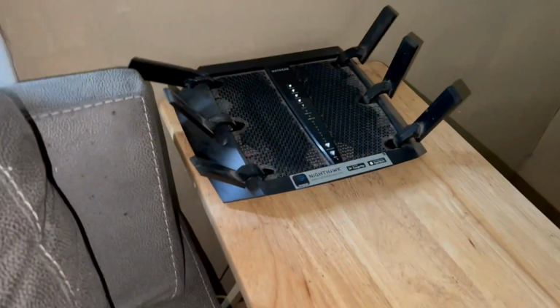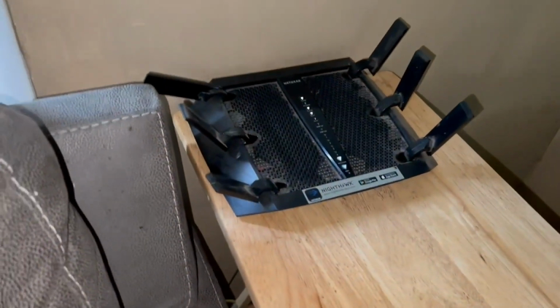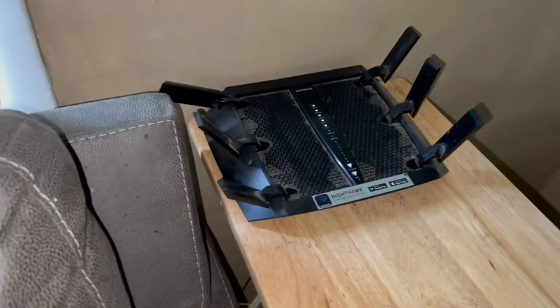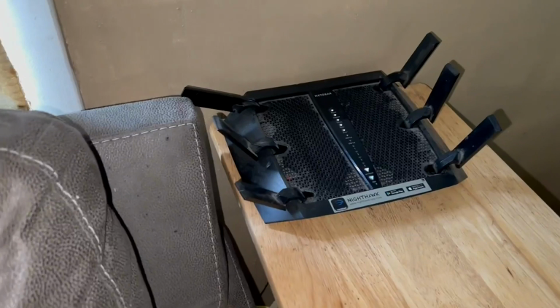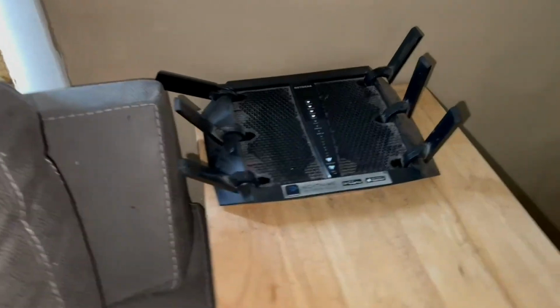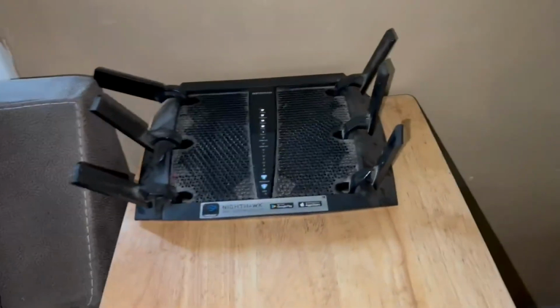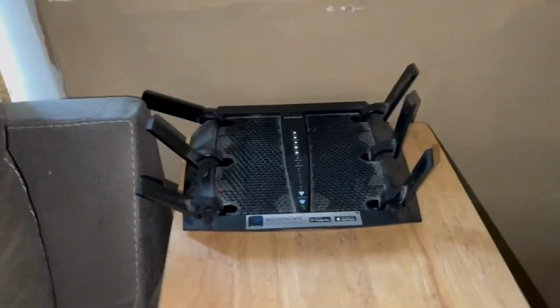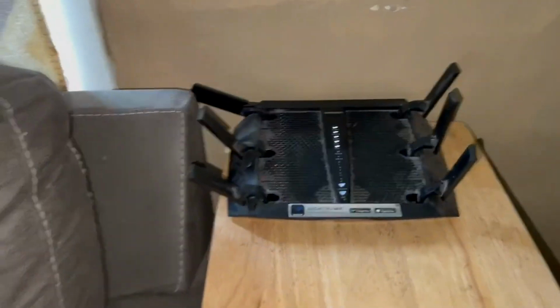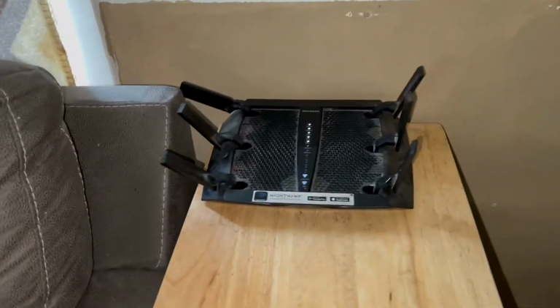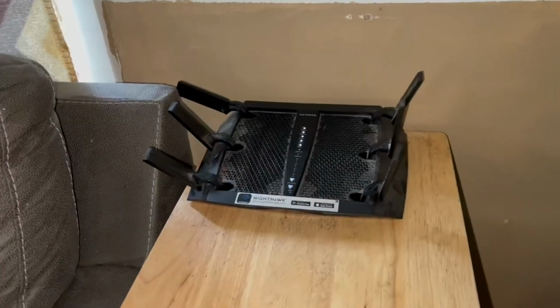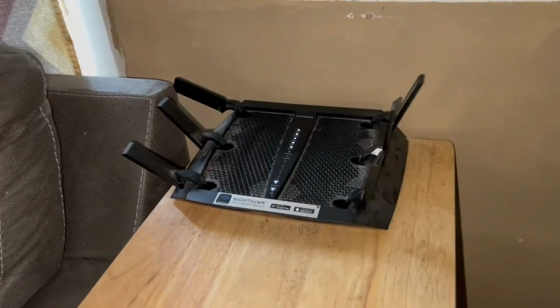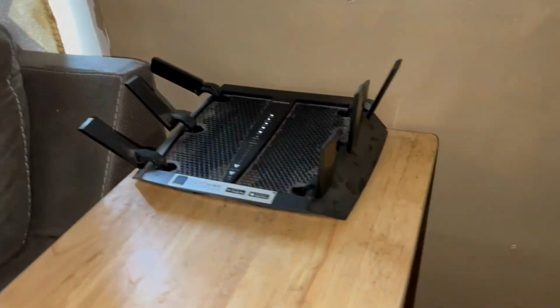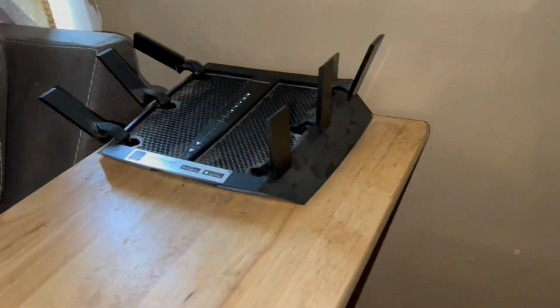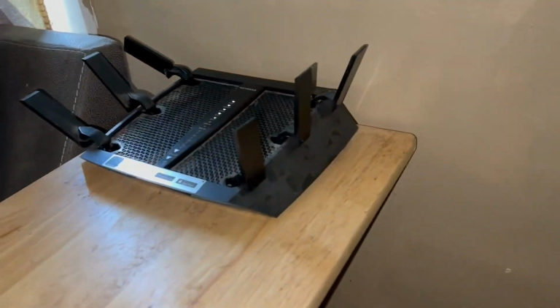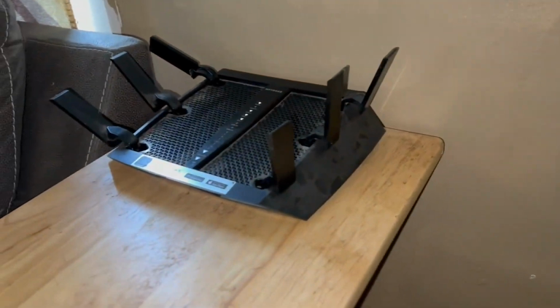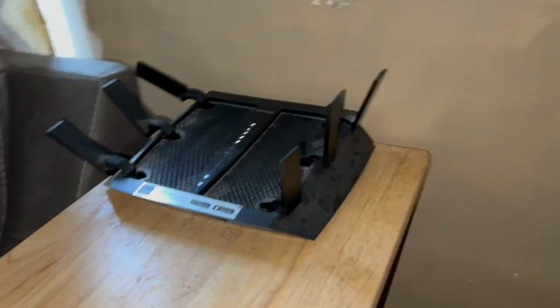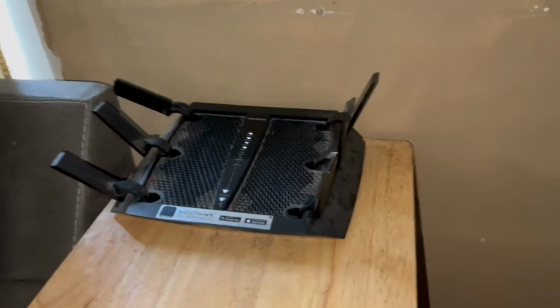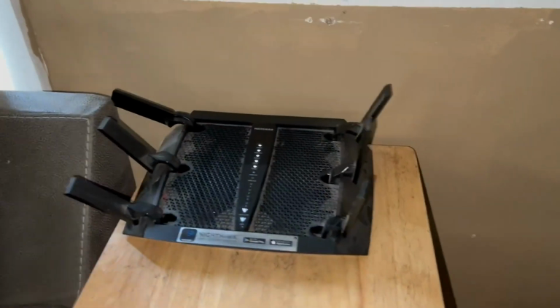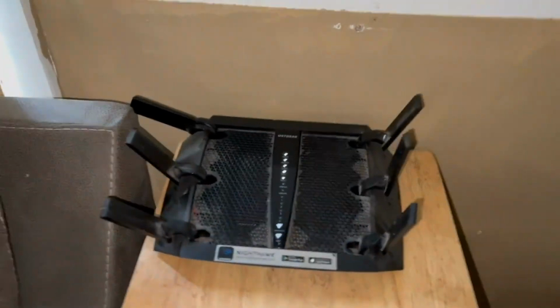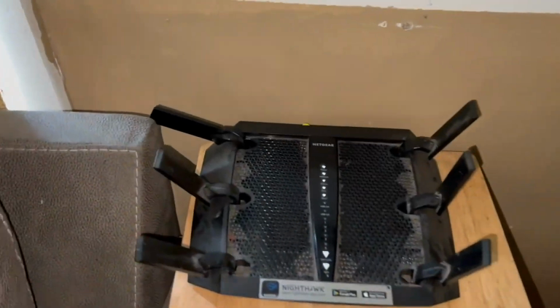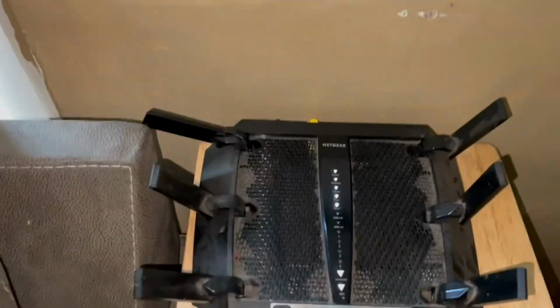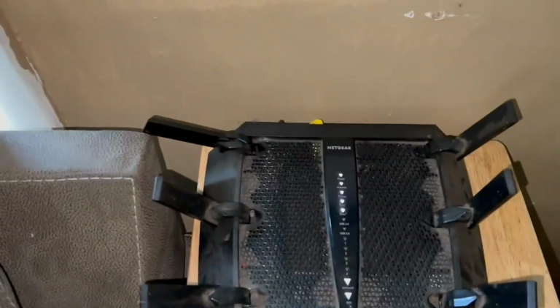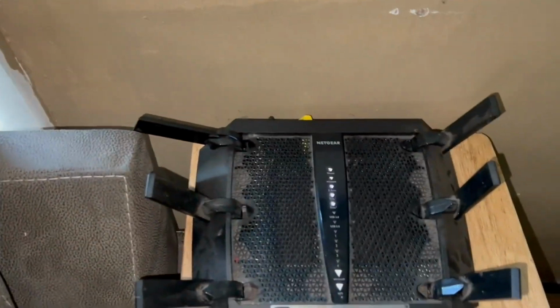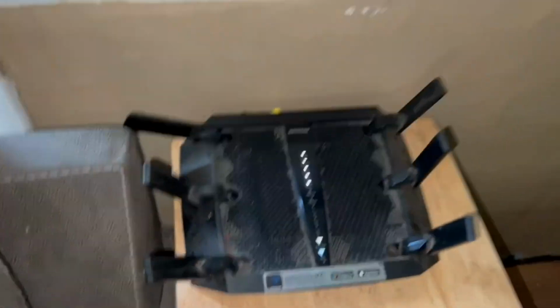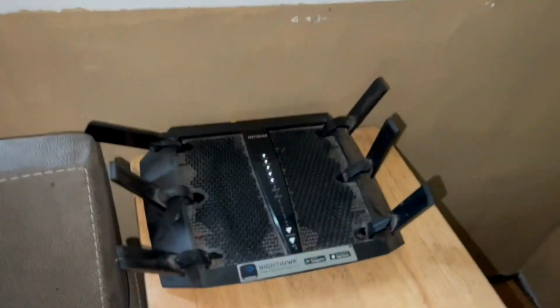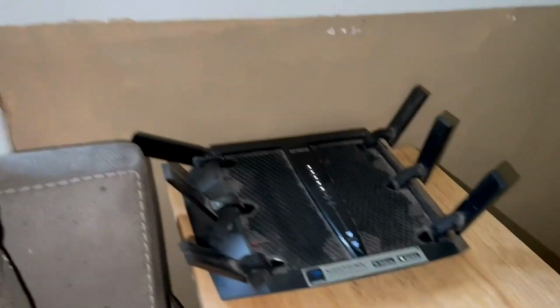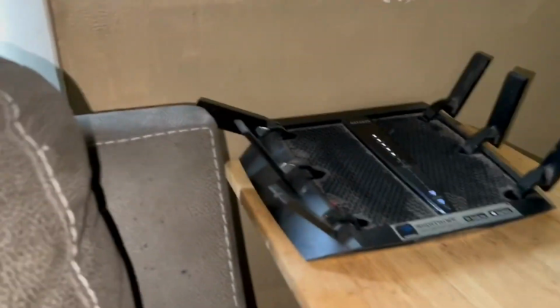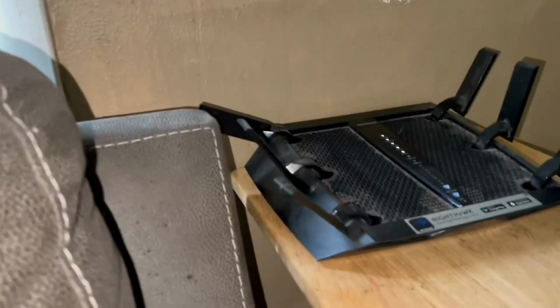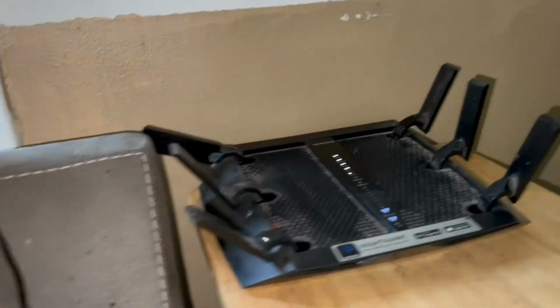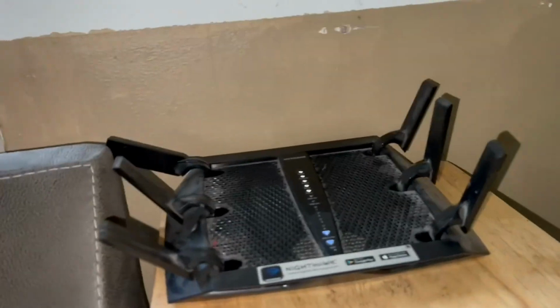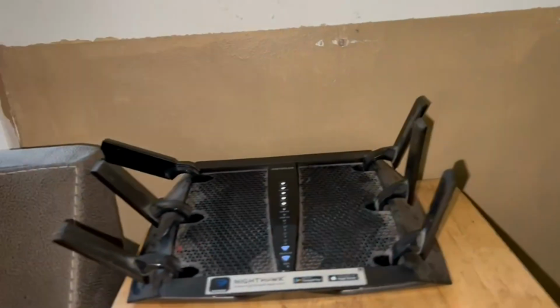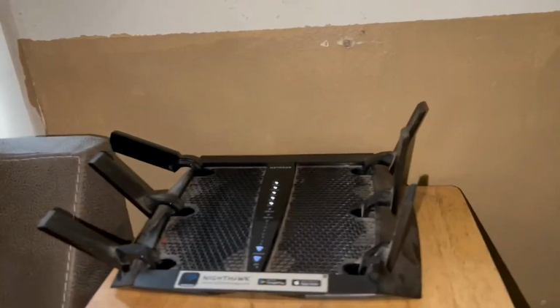We are out in the boonies, not too close to town, so this thing really helps having it out here. In town you can probably get away with a cheaper router, but this router really extends the range and makes the internet feel faster than it is.